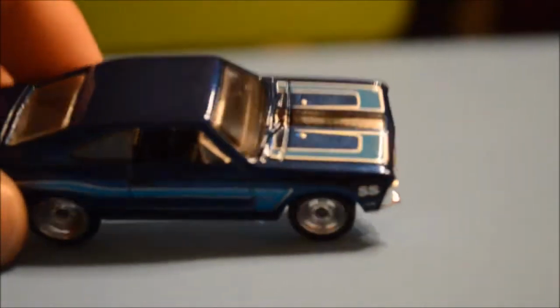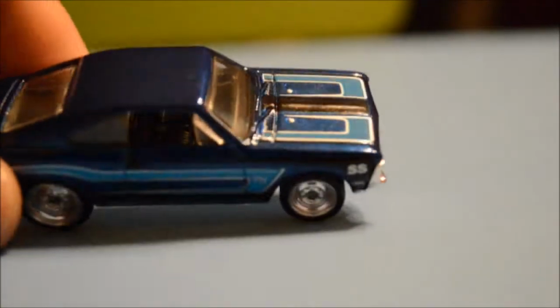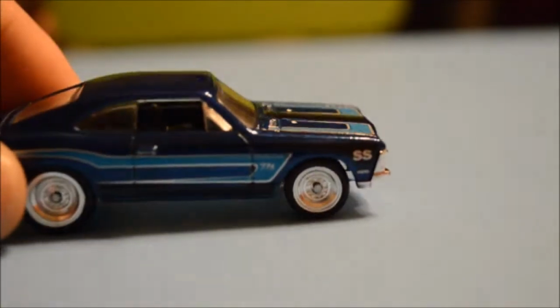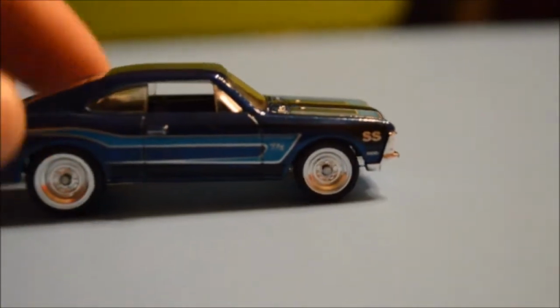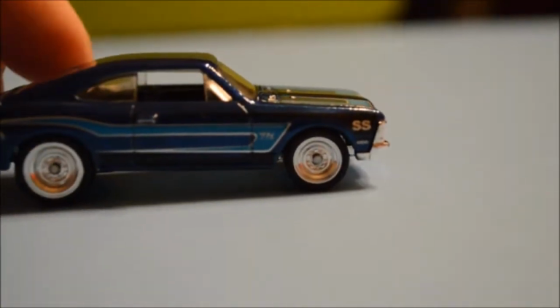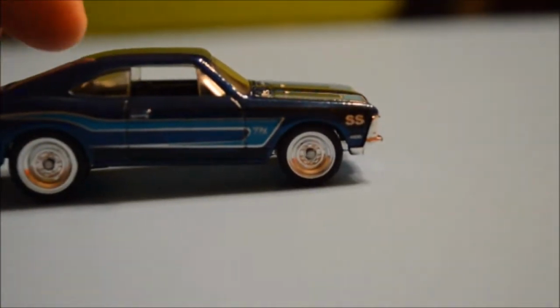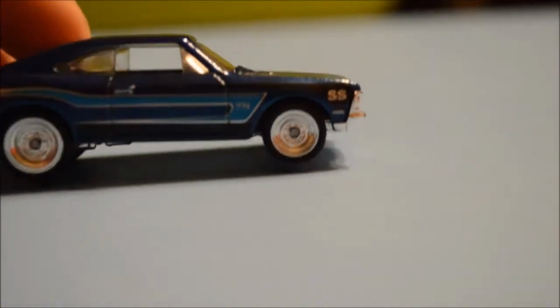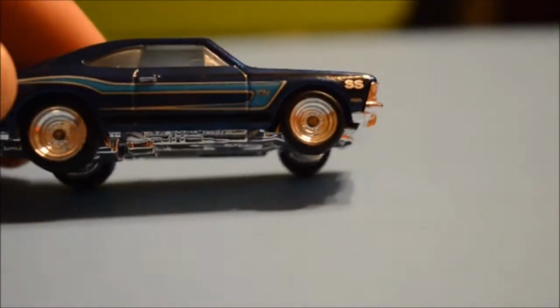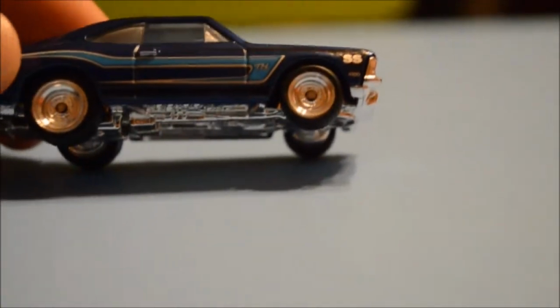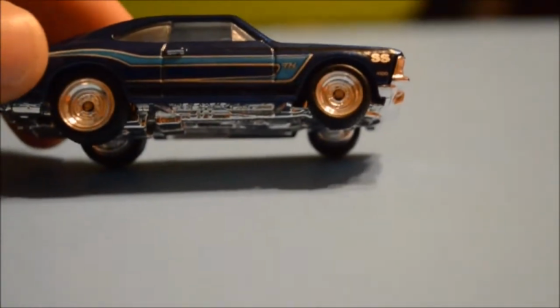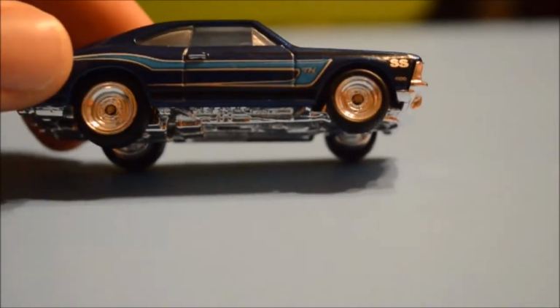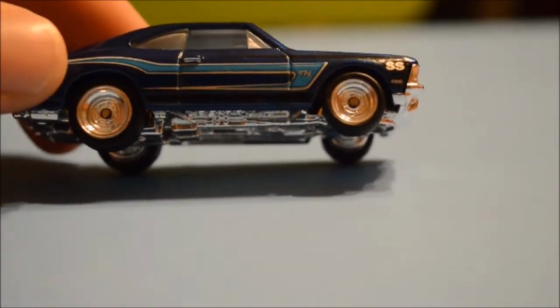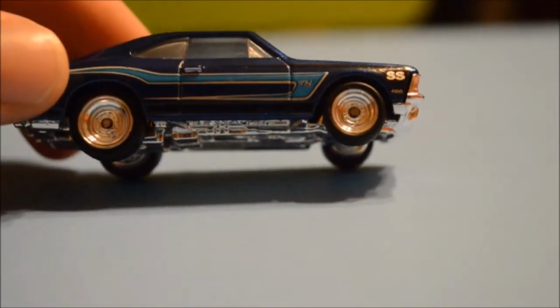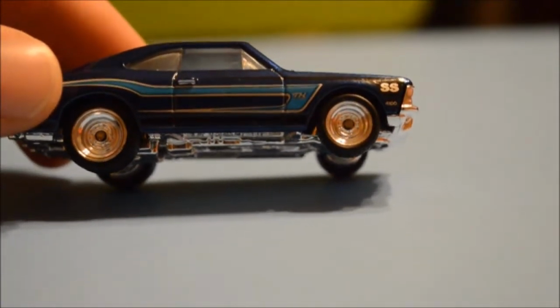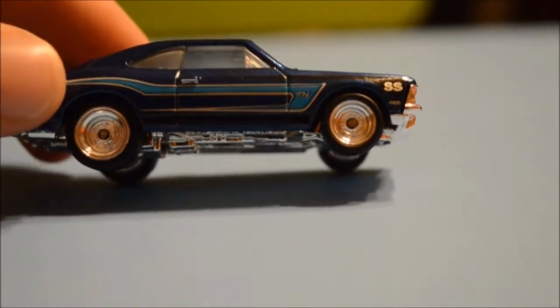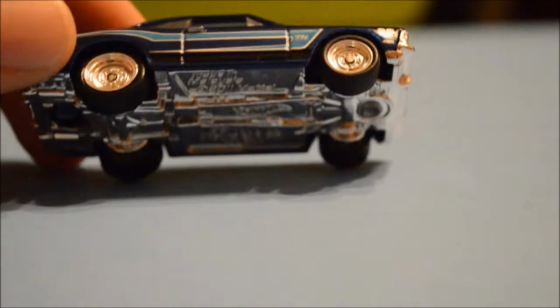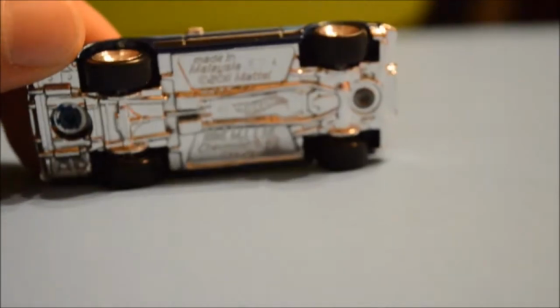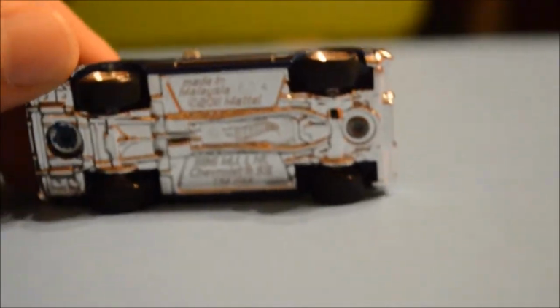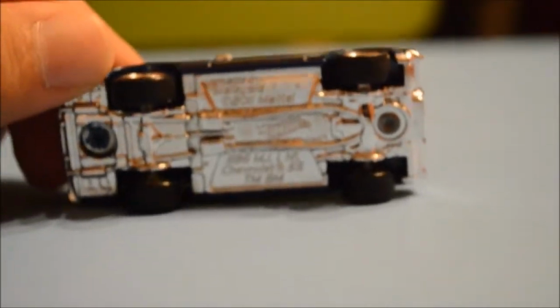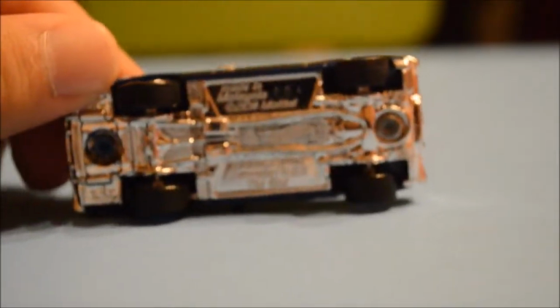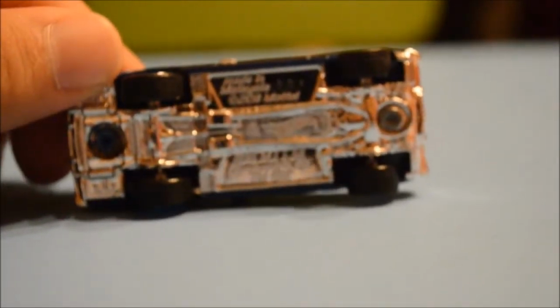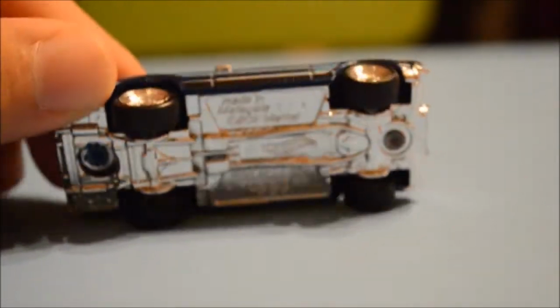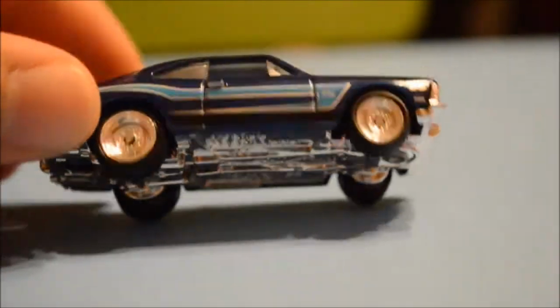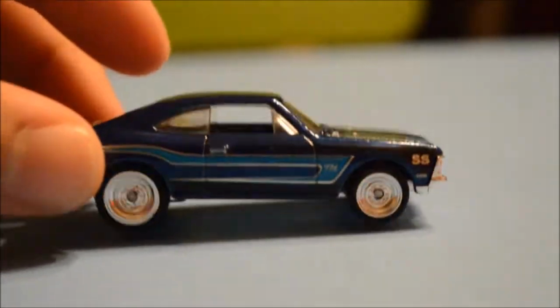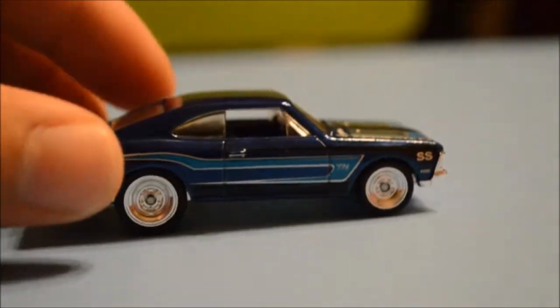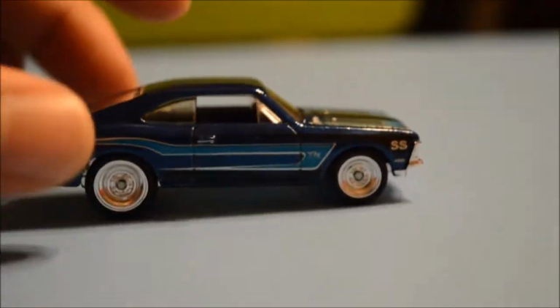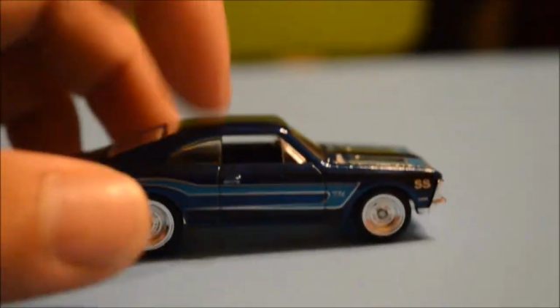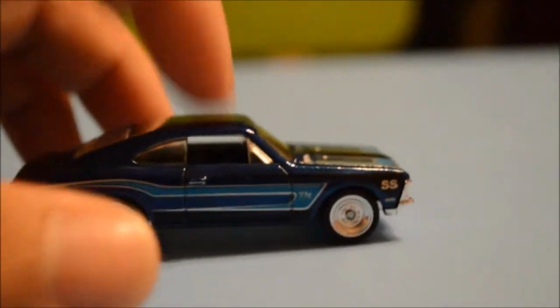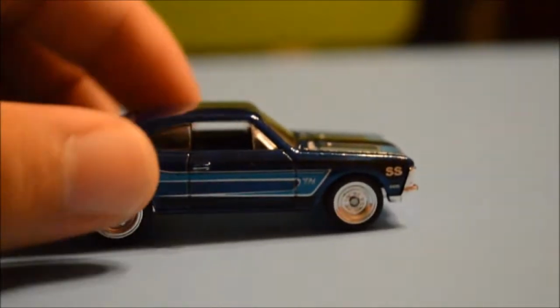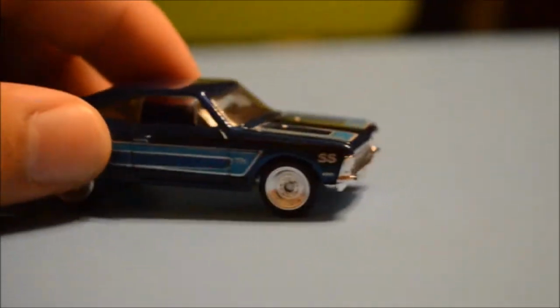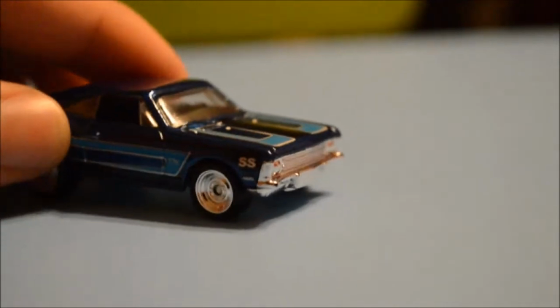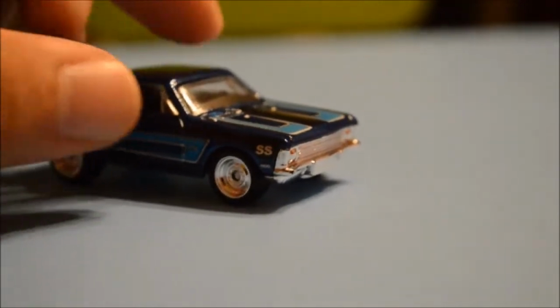It's got a black interior. It's got the bigger tires in the back and smaller in the front. It is a plastic base, not metal, but it is a metal casting.